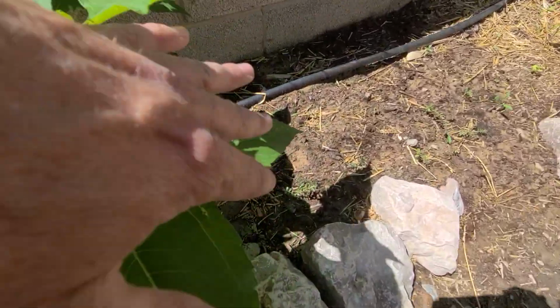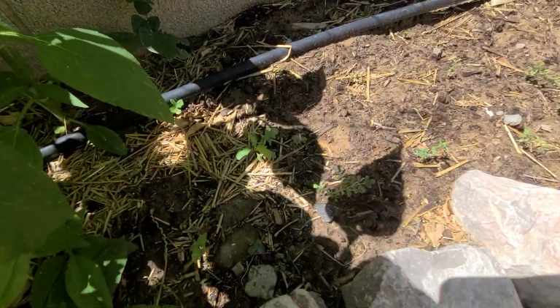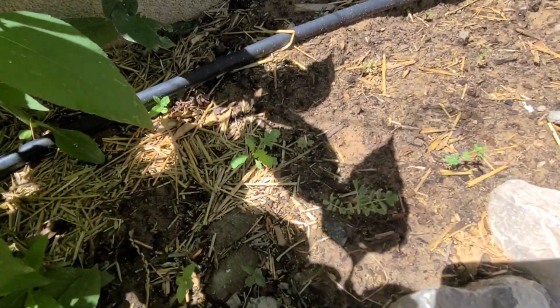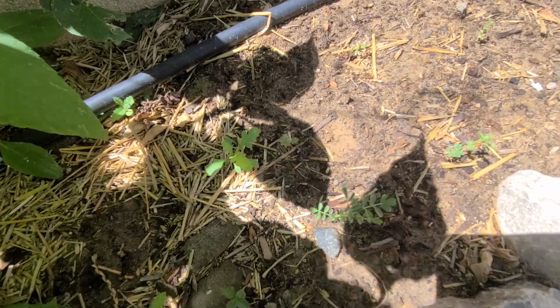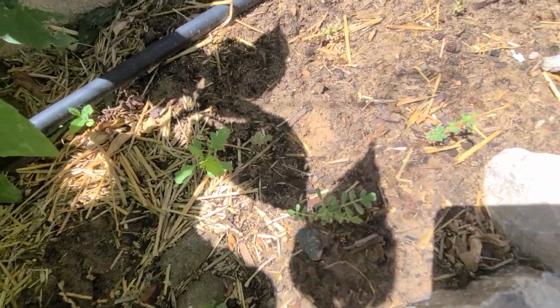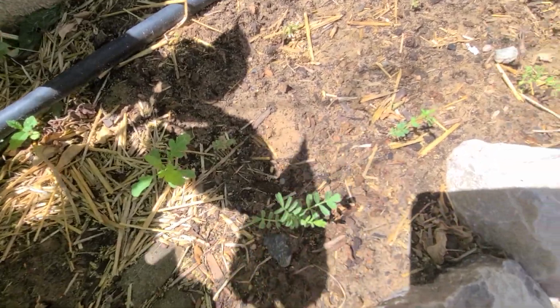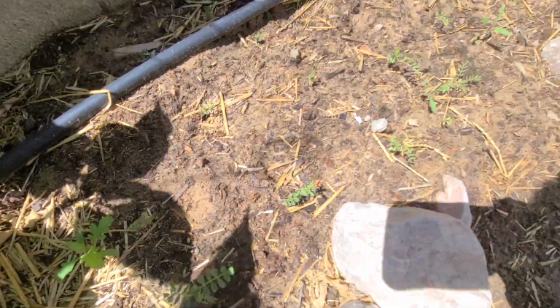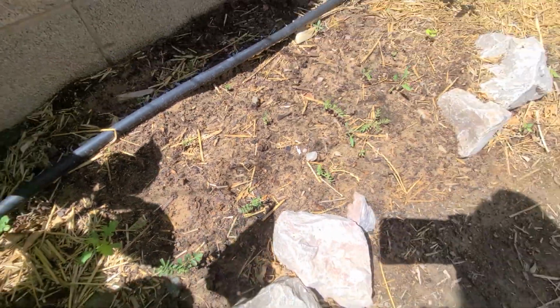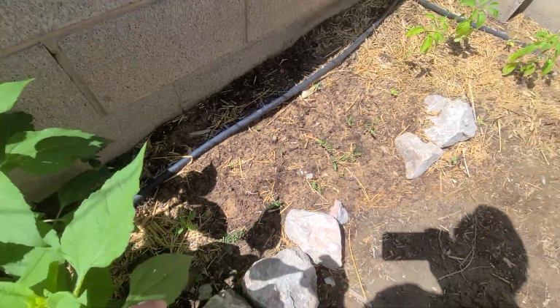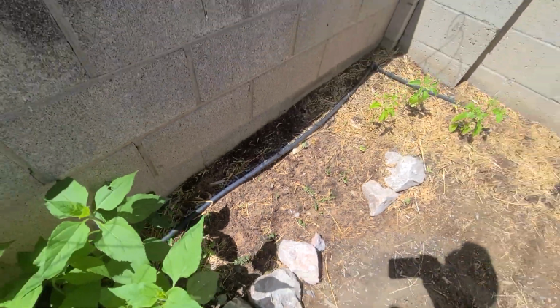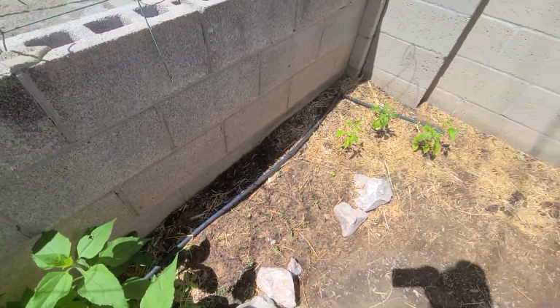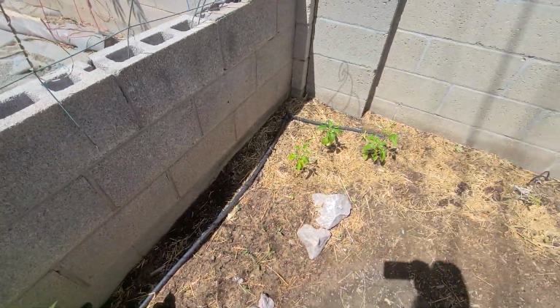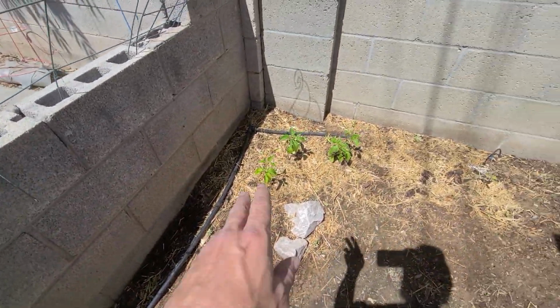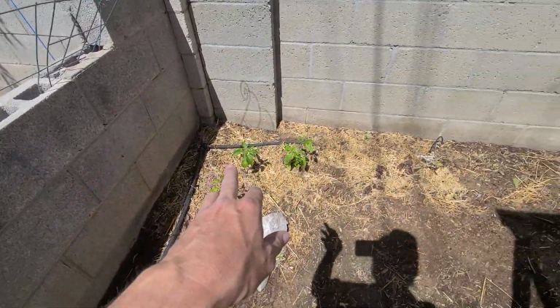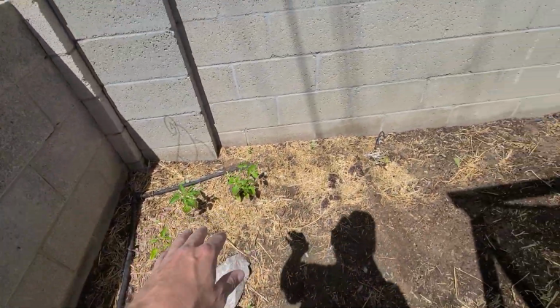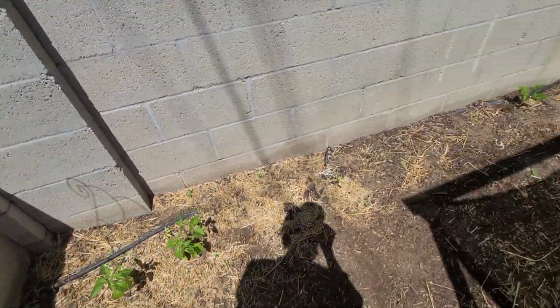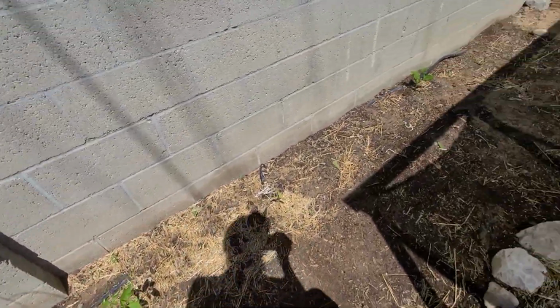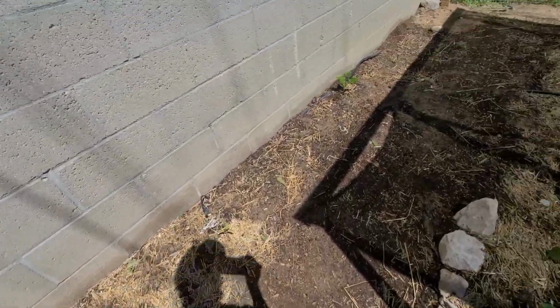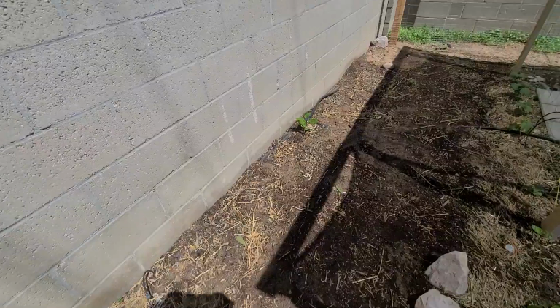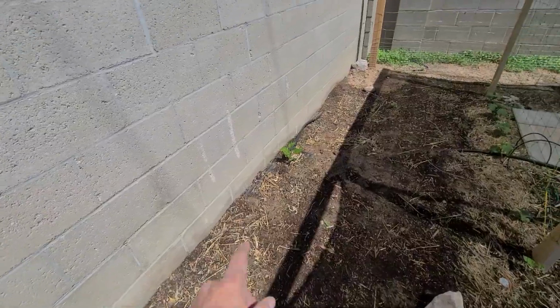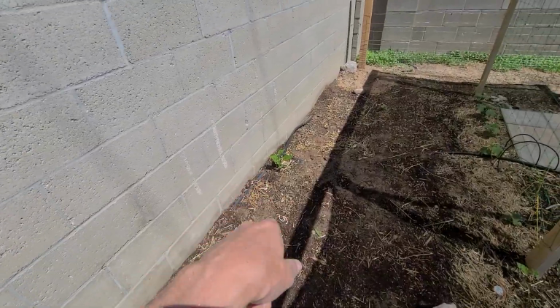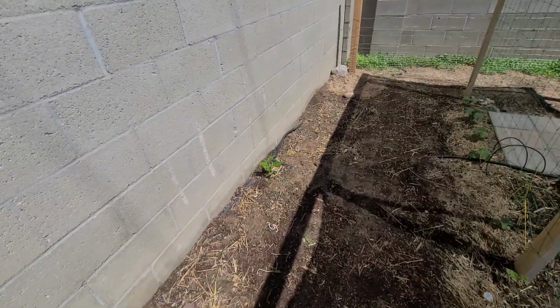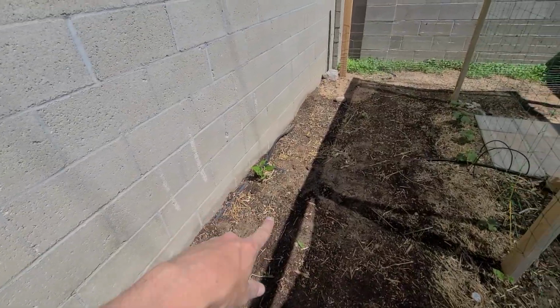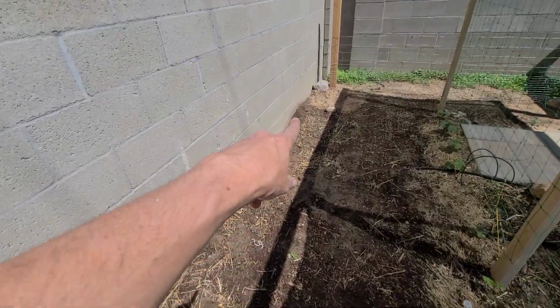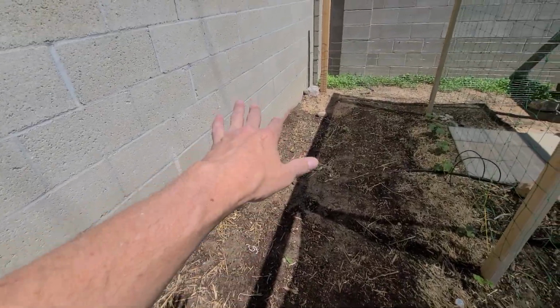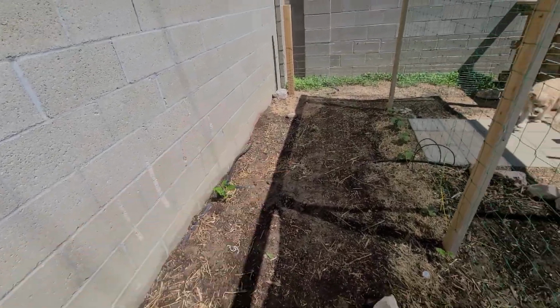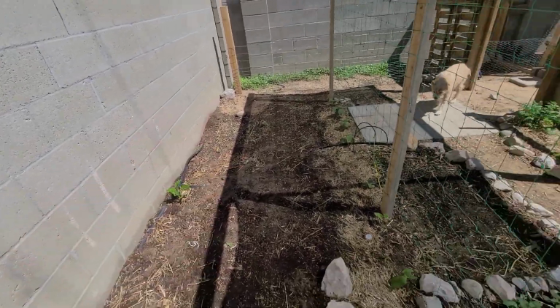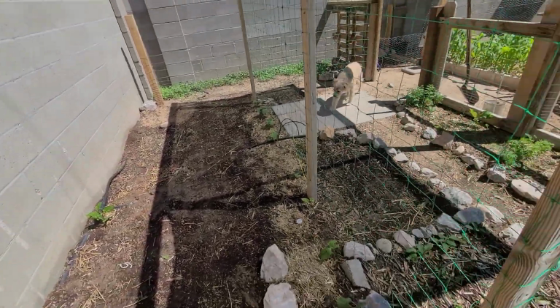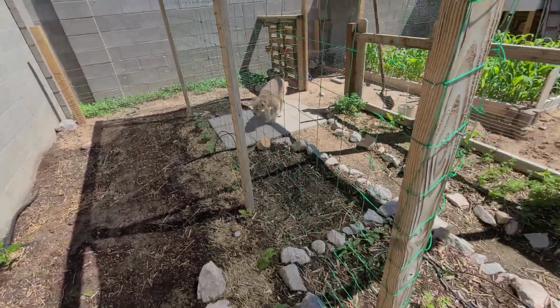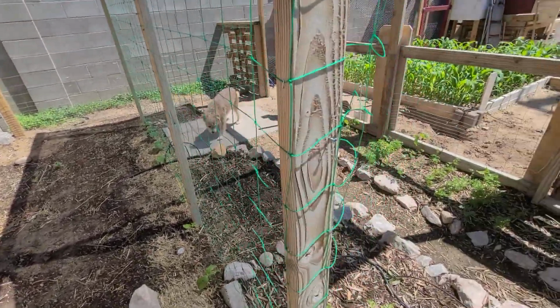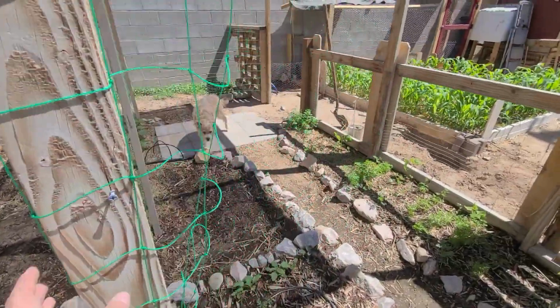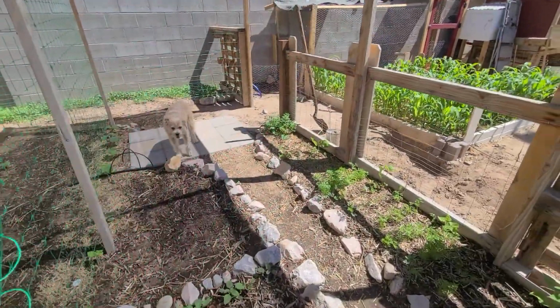Some of the chickpeas I planted in this area are popping up a little bit. We've got some pepper plants and then a bunch of cantaloupe in here. Some of that's starting to come in.